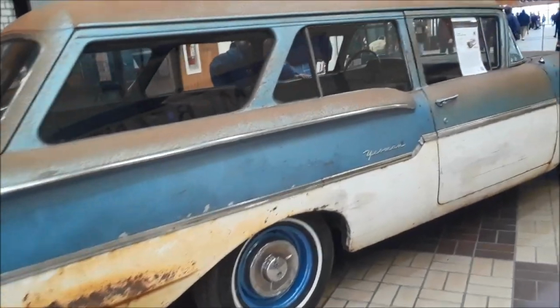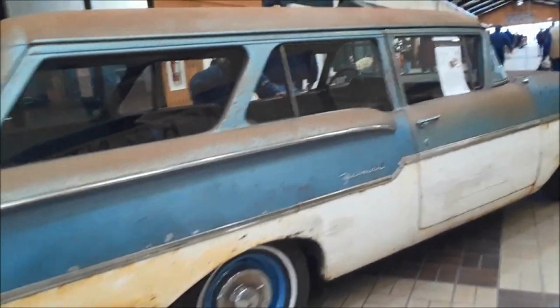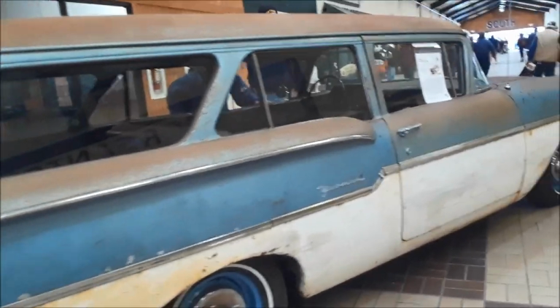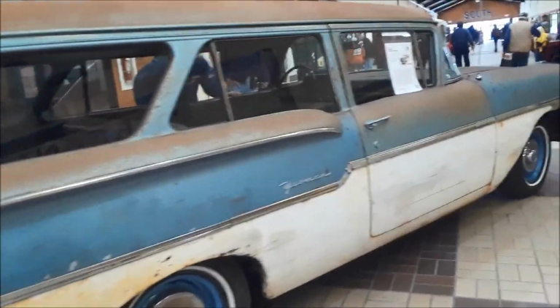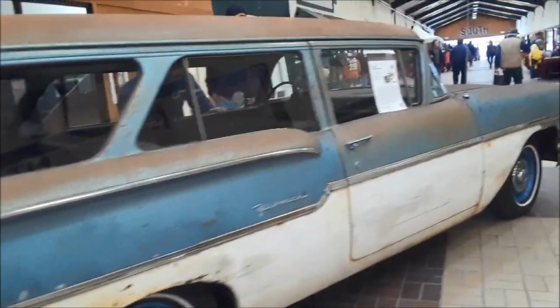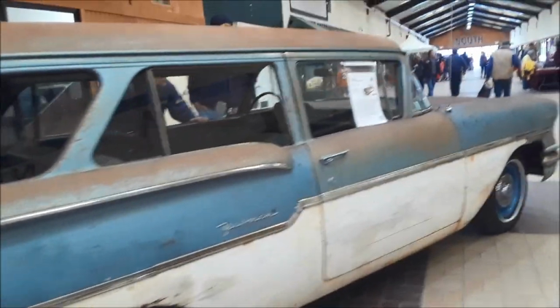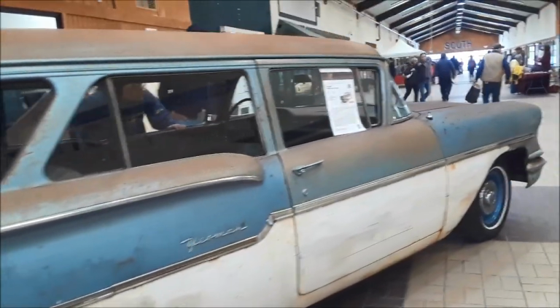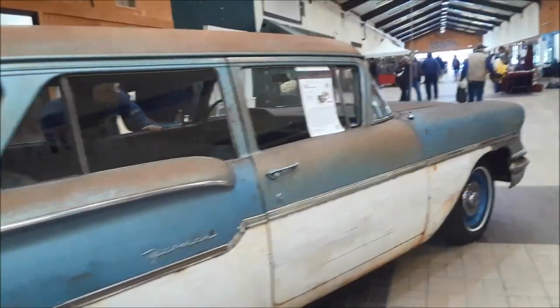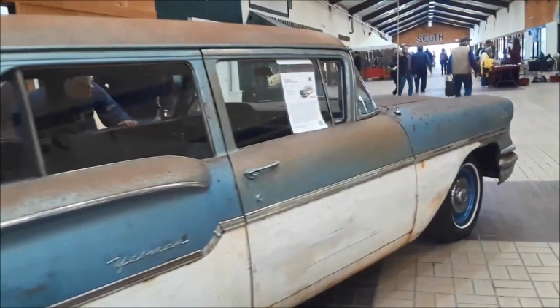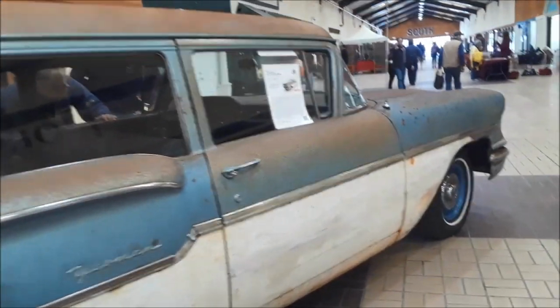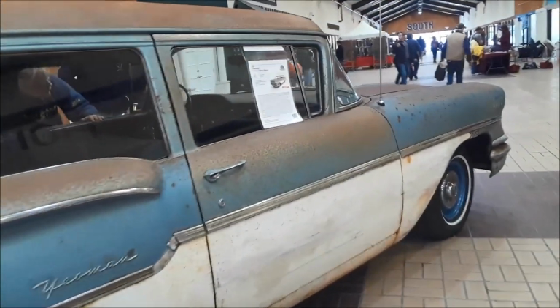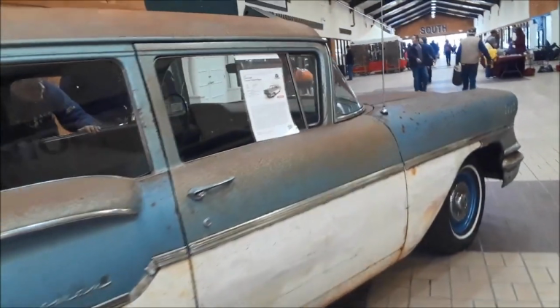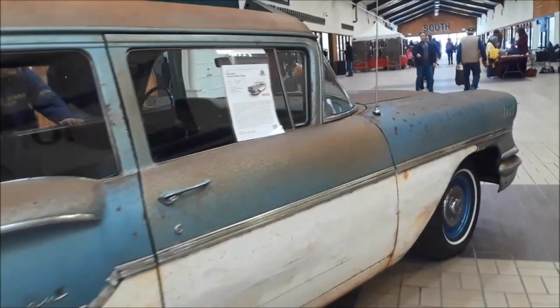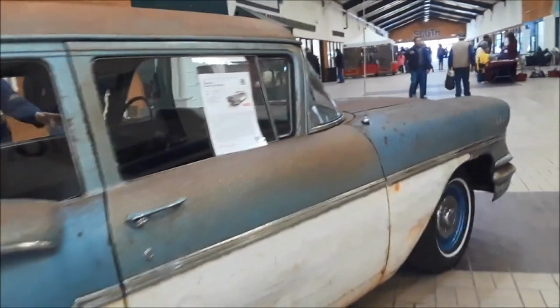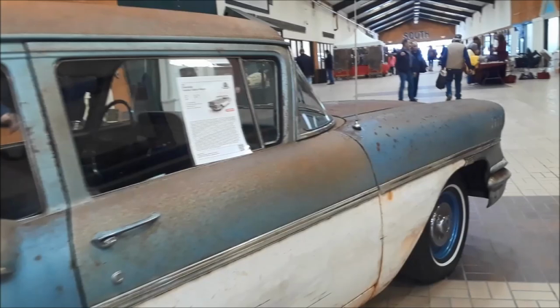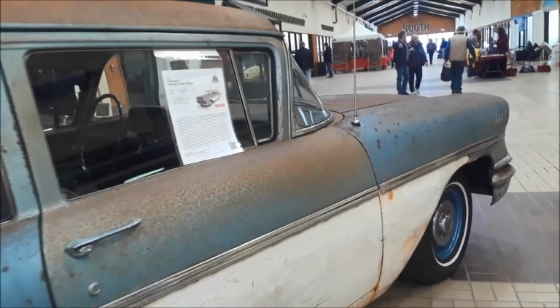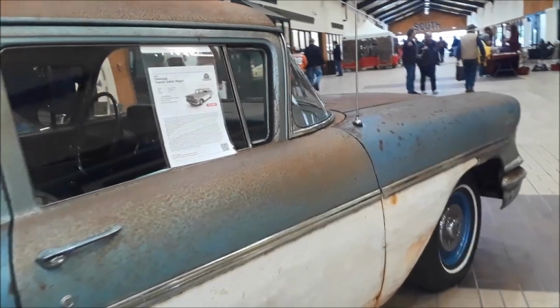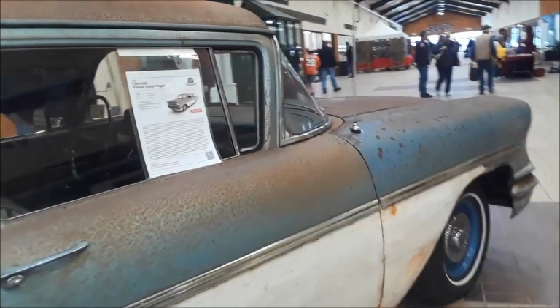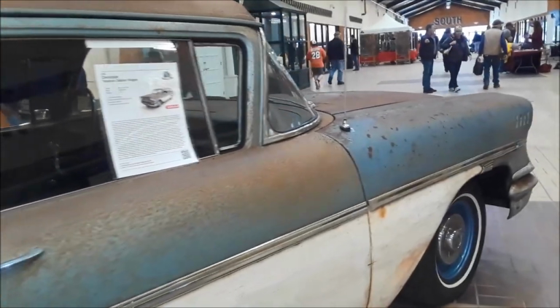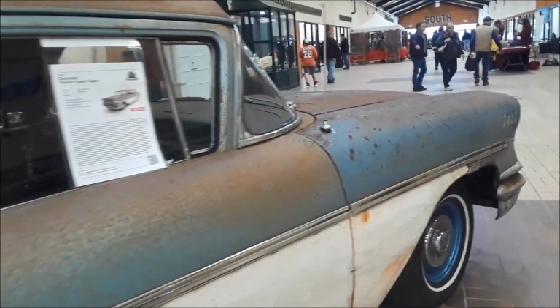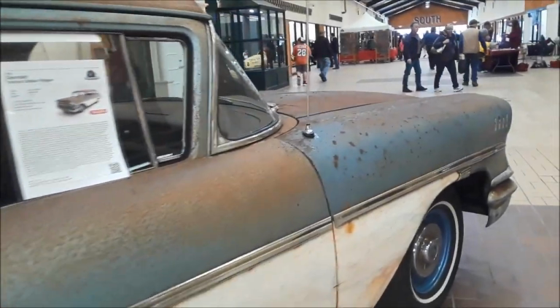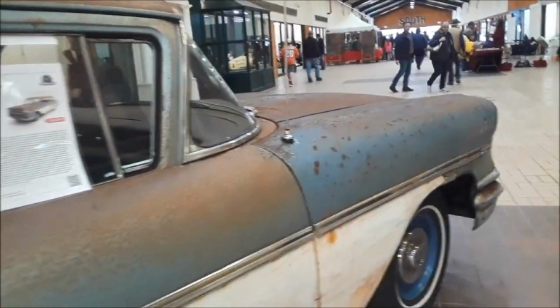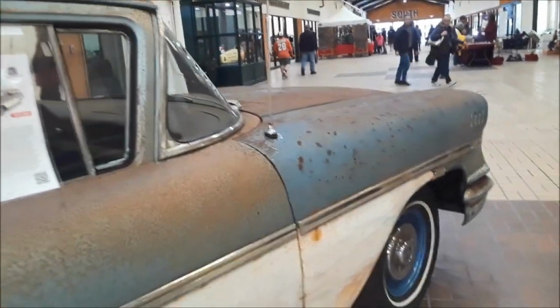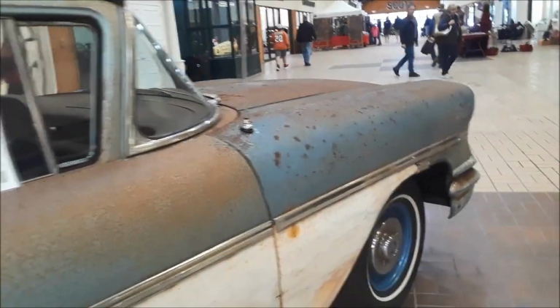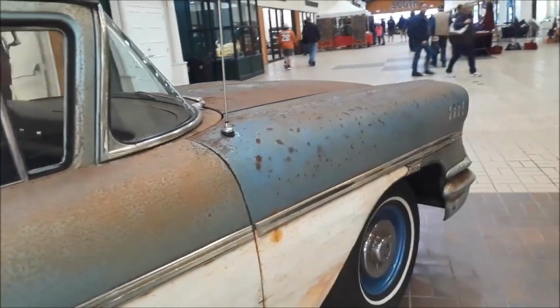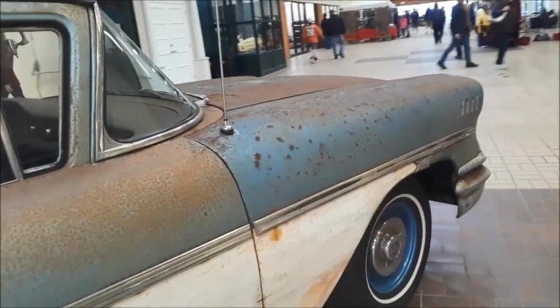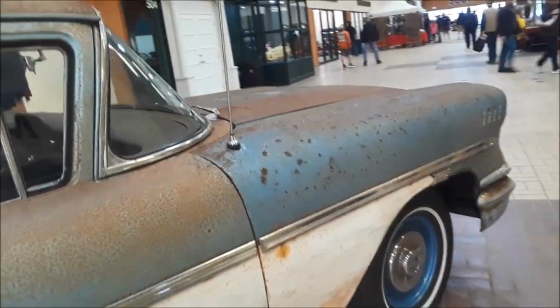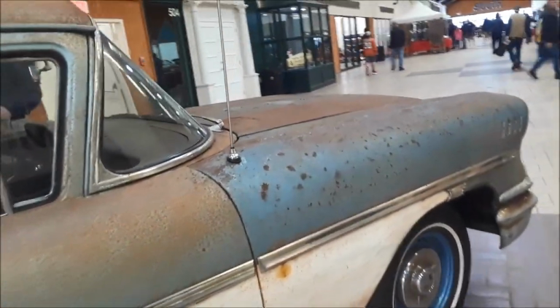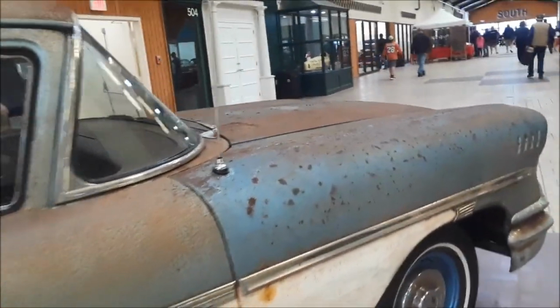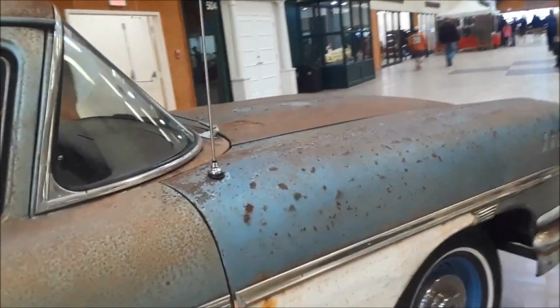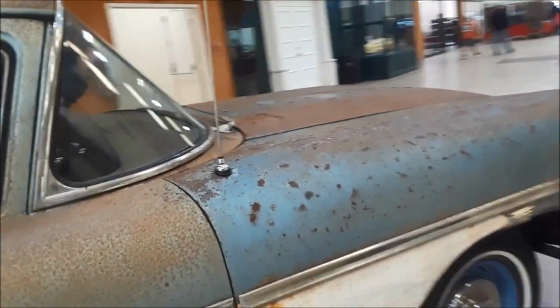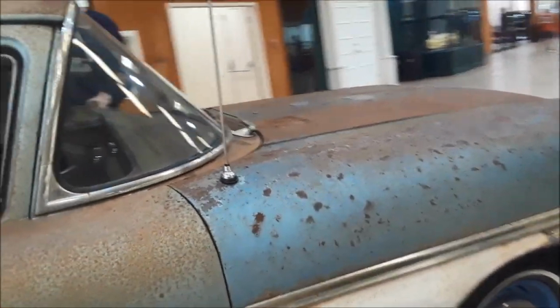Quite original. They're asking $18,900 for the car. Is it worth it? Could not tell you.